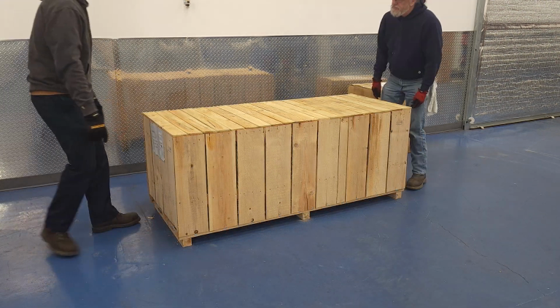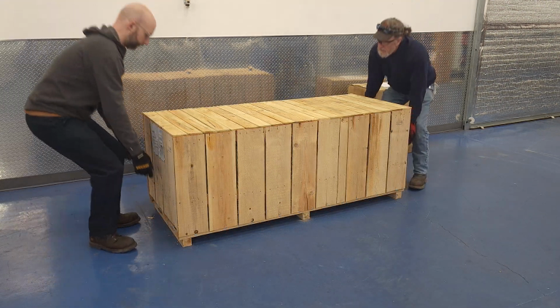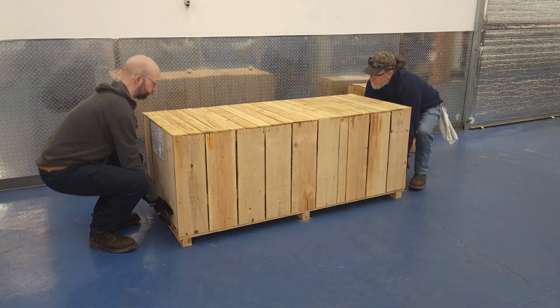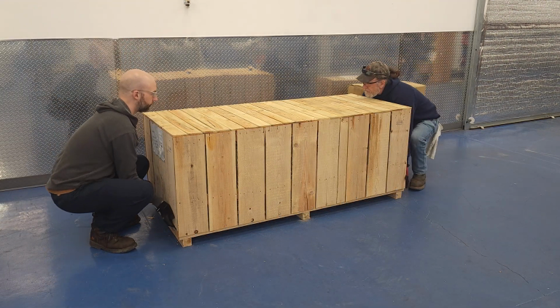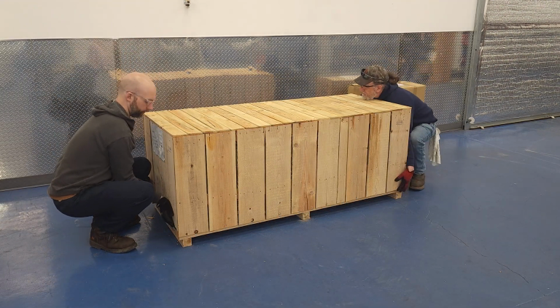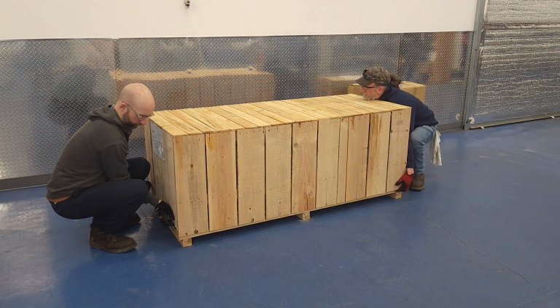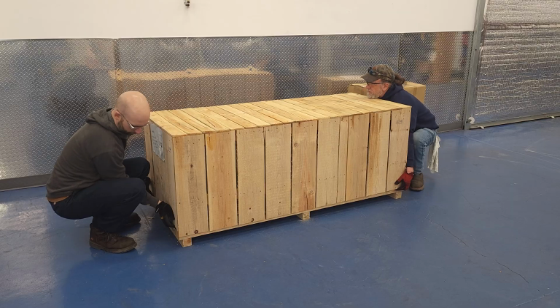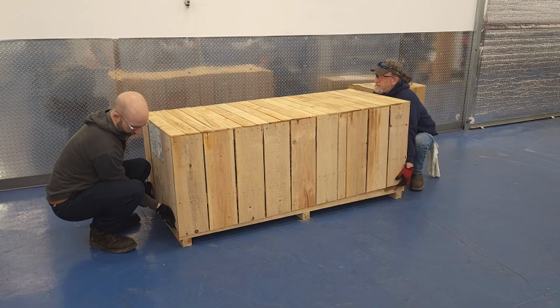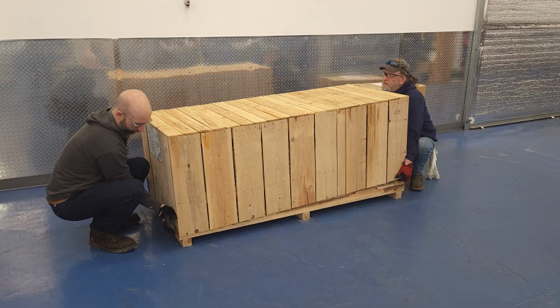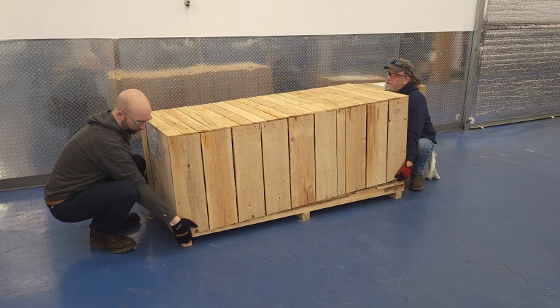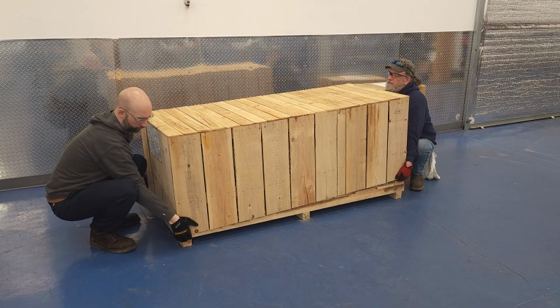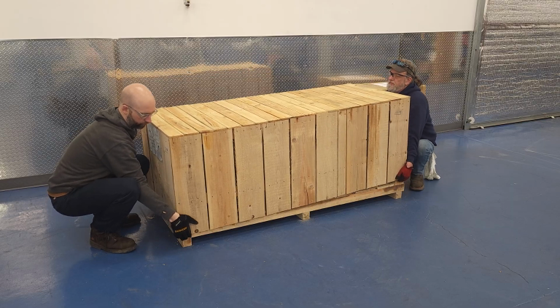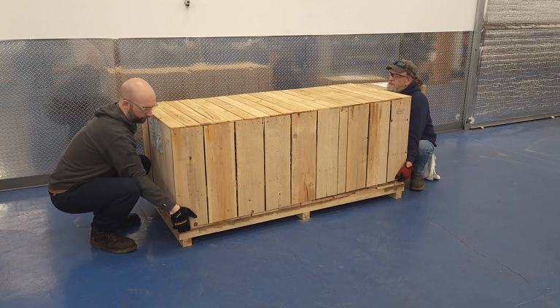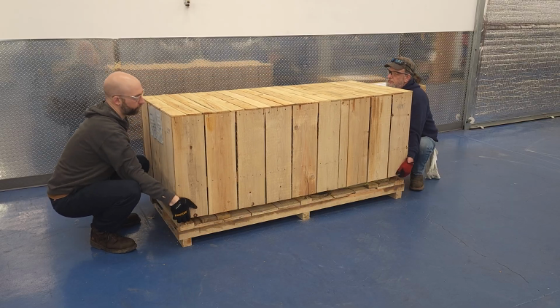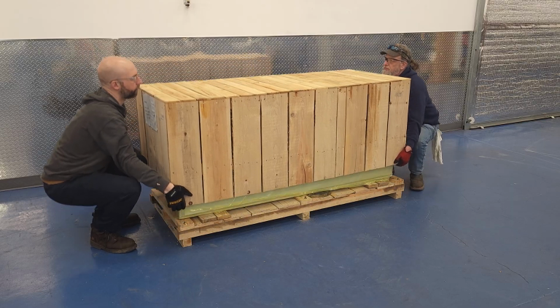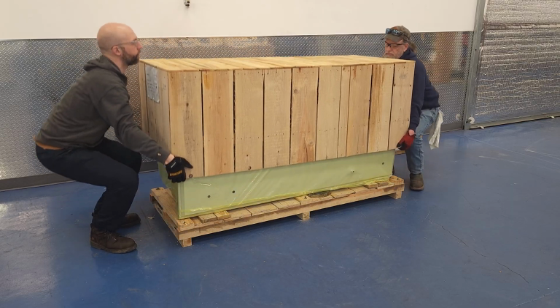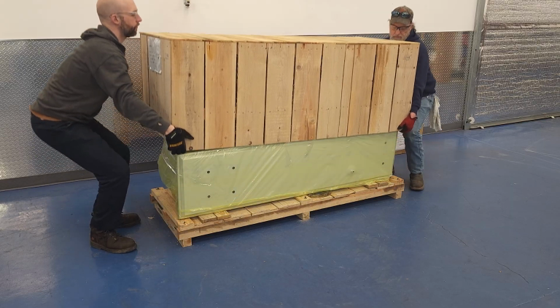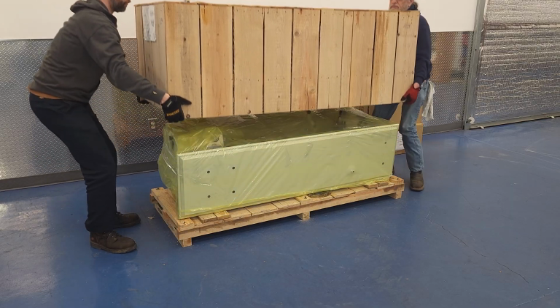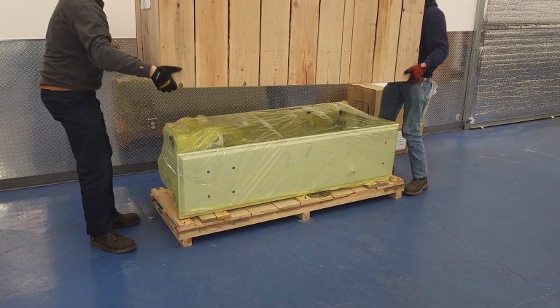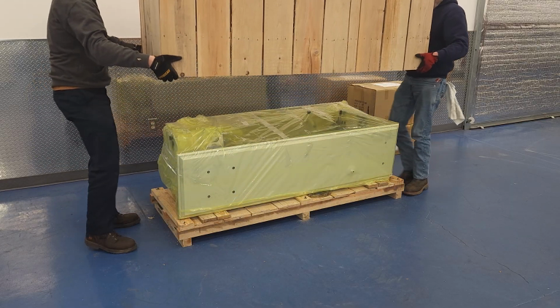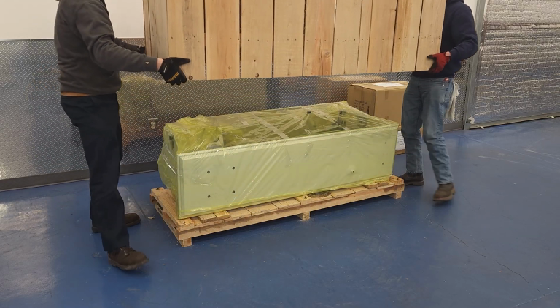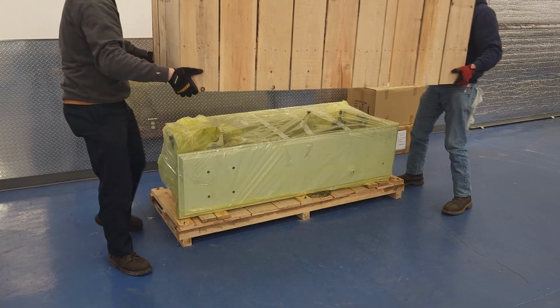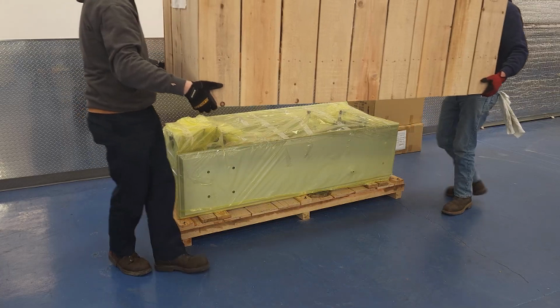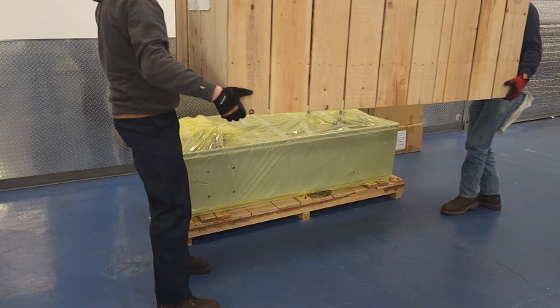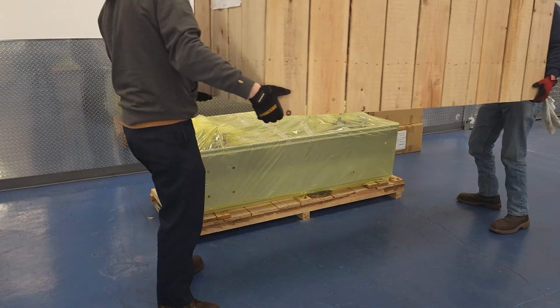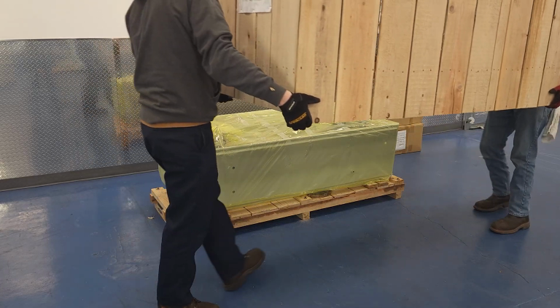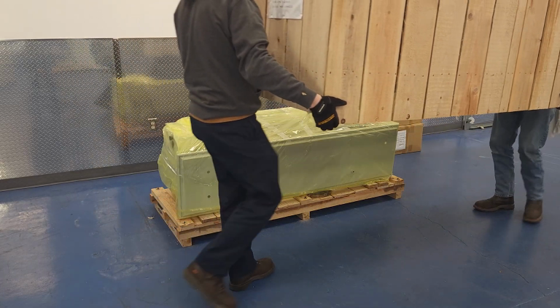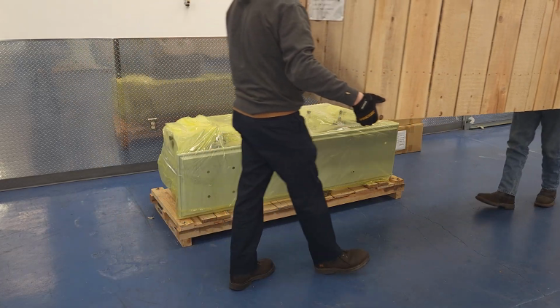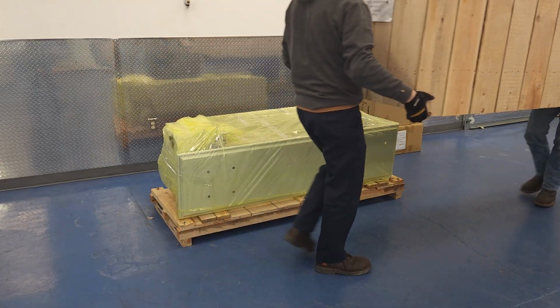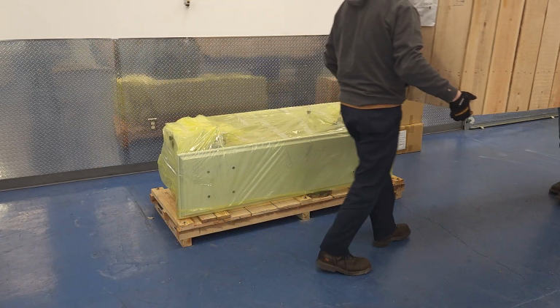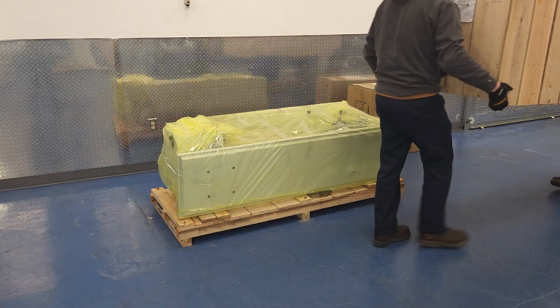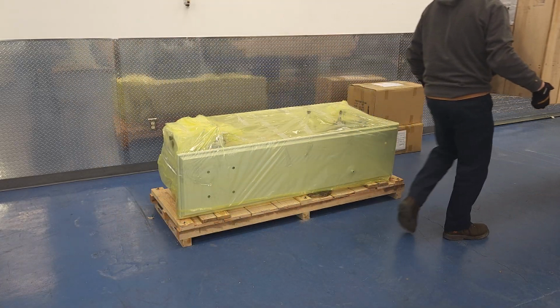I got my arch enemy Tony here to help me take the top off the crate, but you probably want to use a friend instead. The lathe is secured to the pallet with 14 millimeter hex head lag screws, so don't forget to remove those before you lift the lathe.